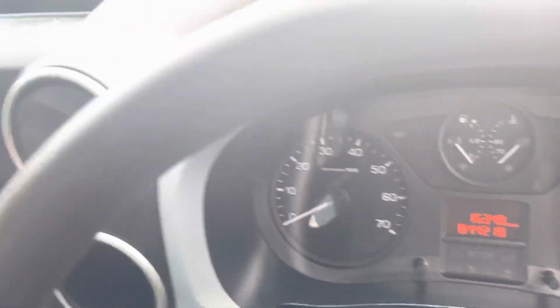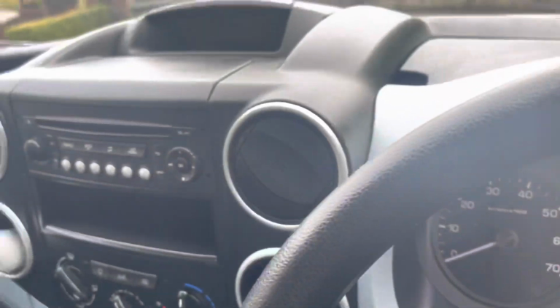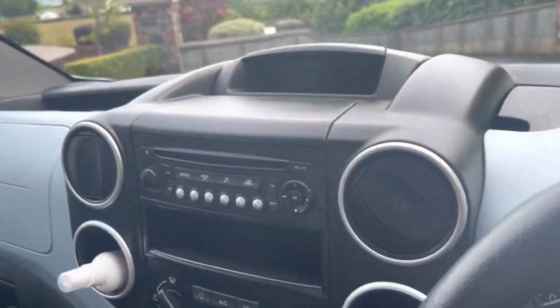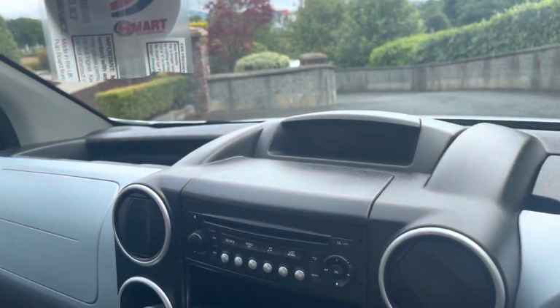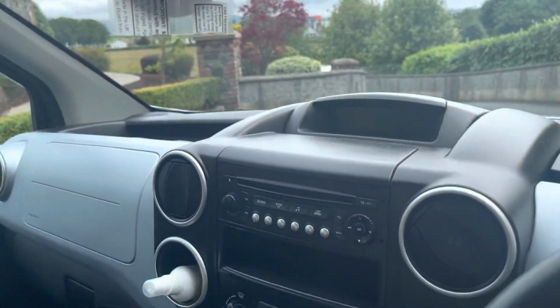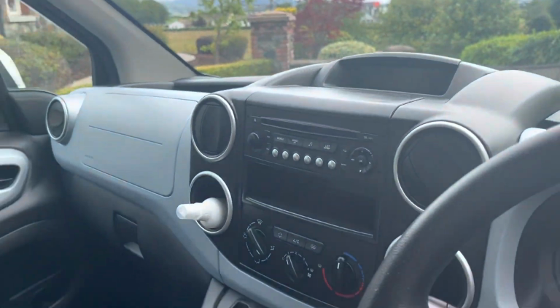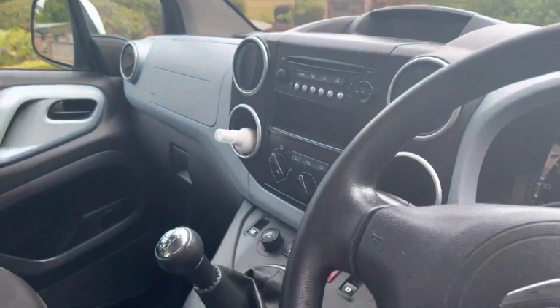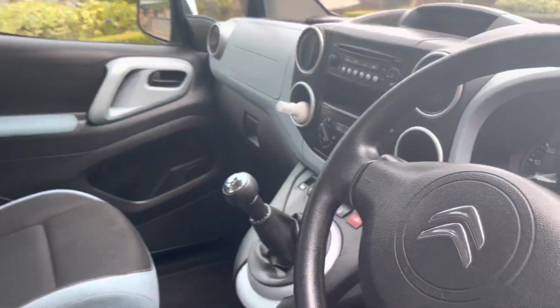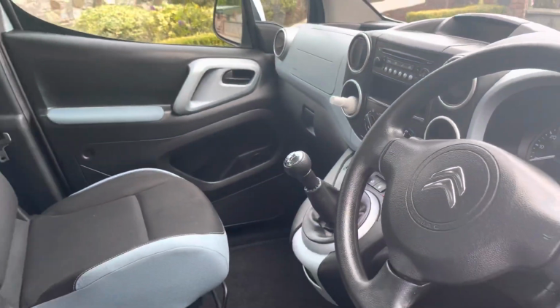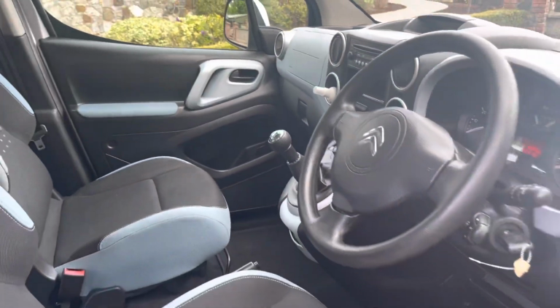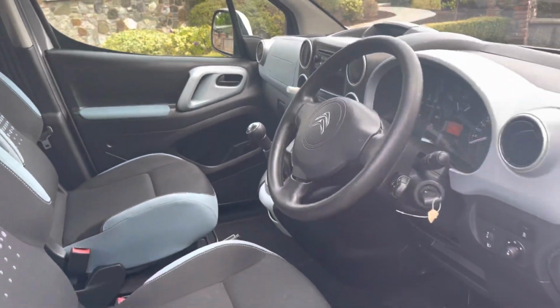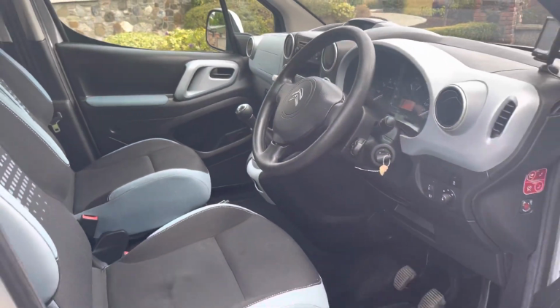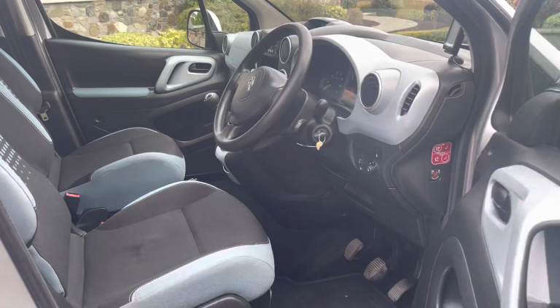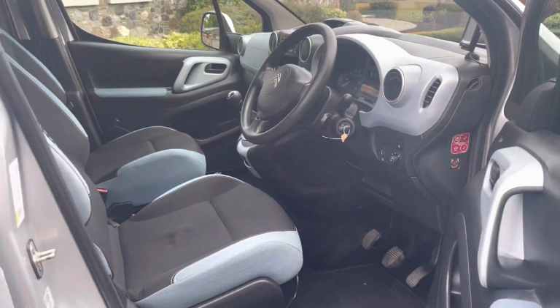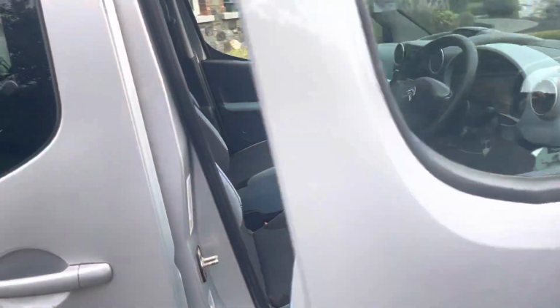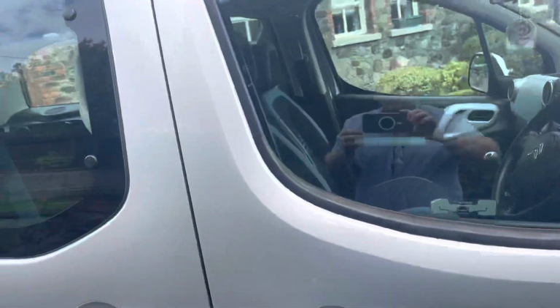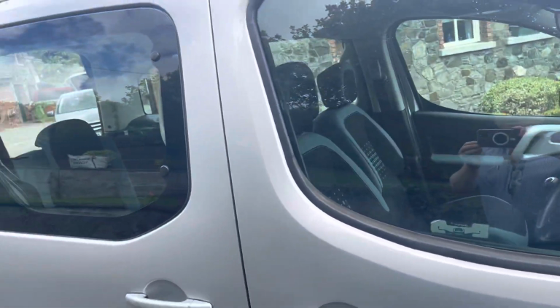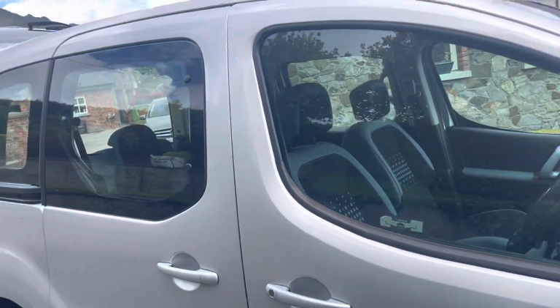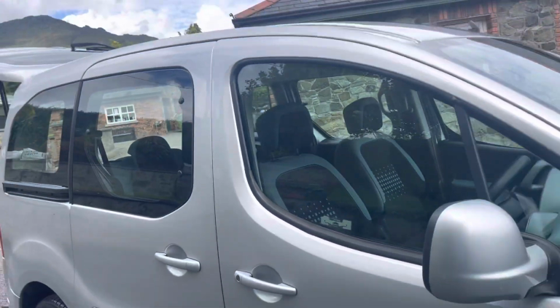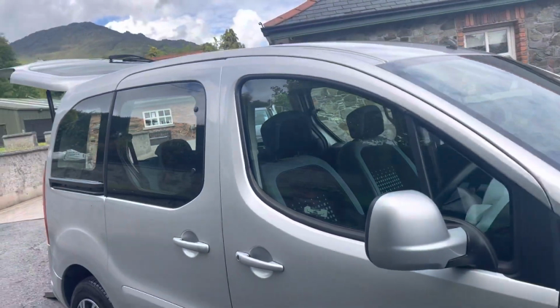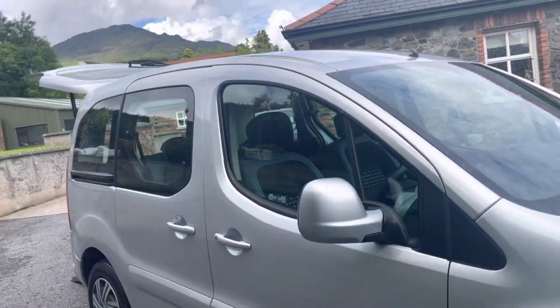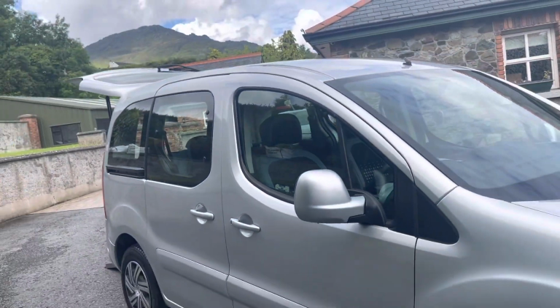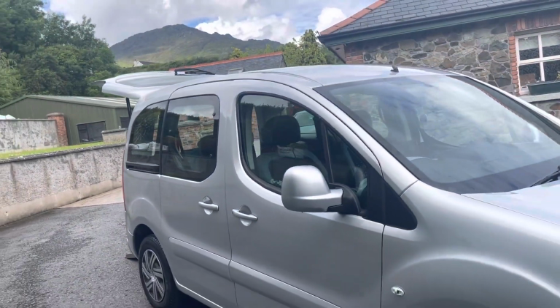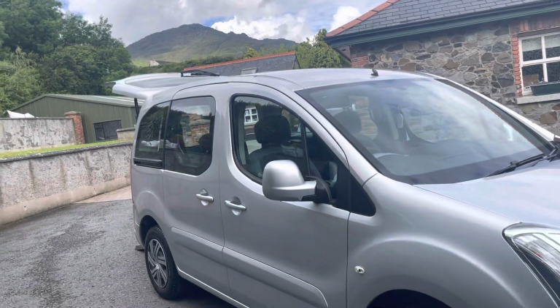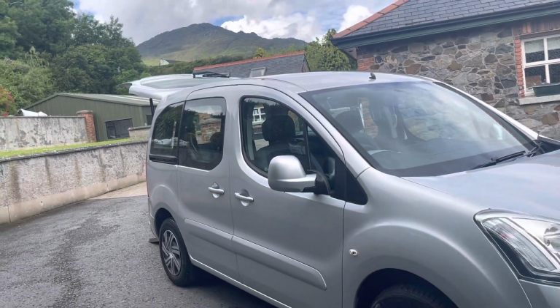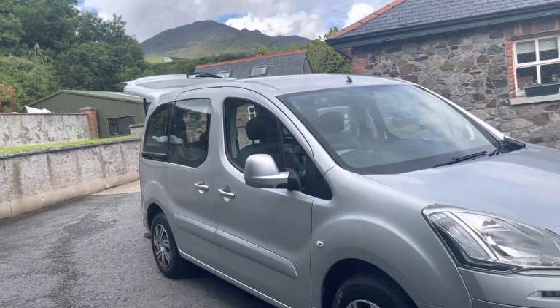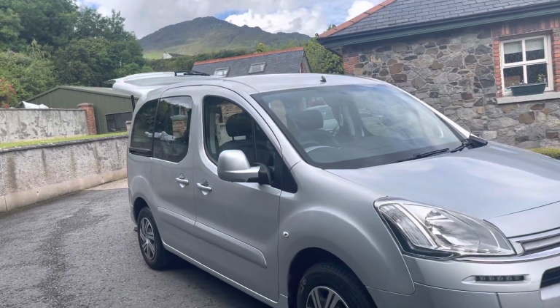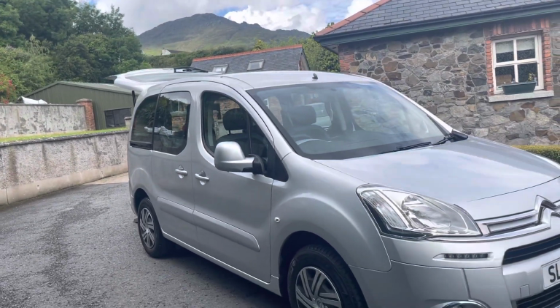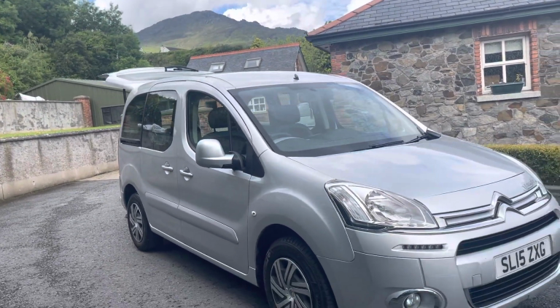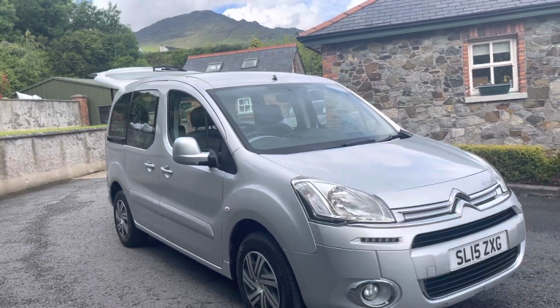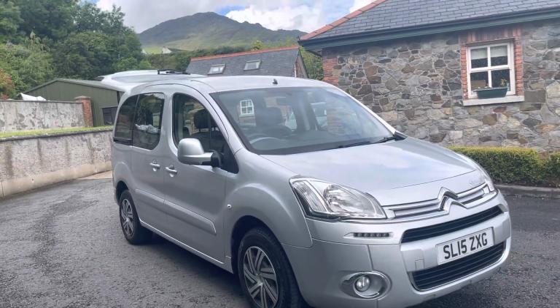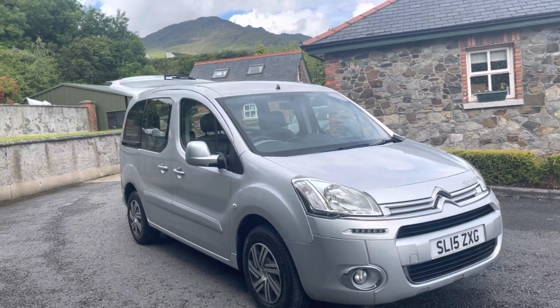Full service history, we've just serviced it - there's another 11,000 miles to go before it's due its next service. That's our 2015 Citroen Berlingo multi-space mobility vehicle.